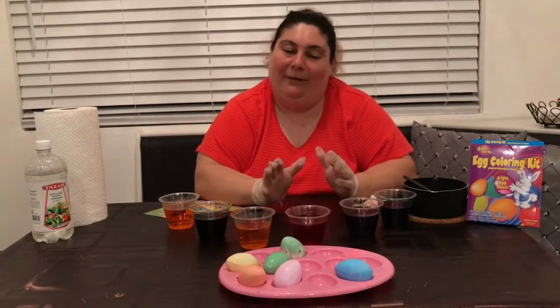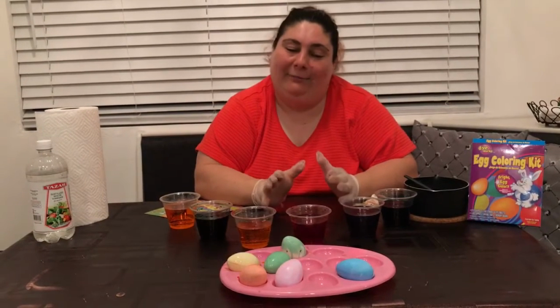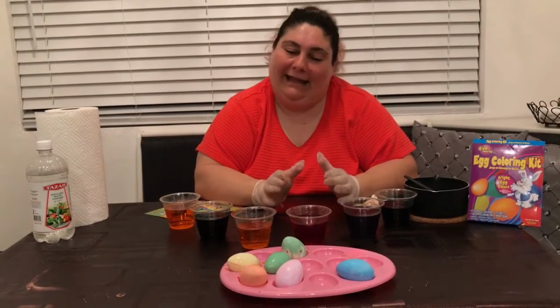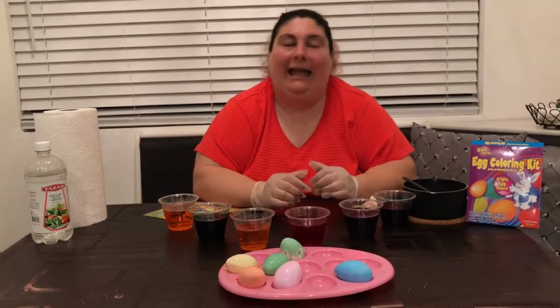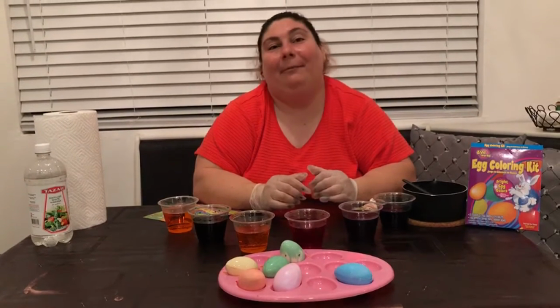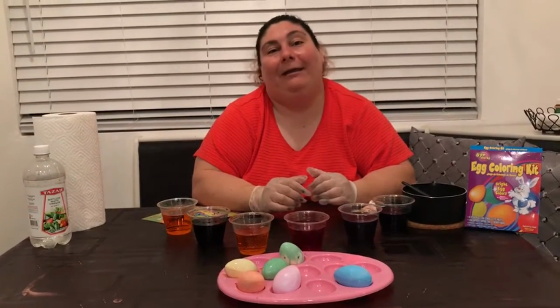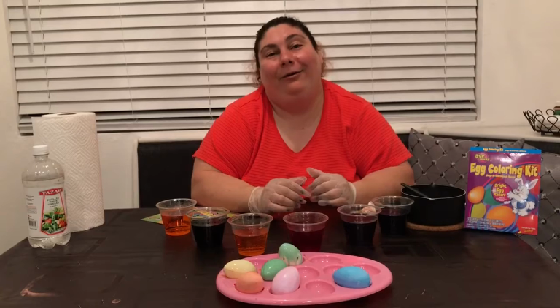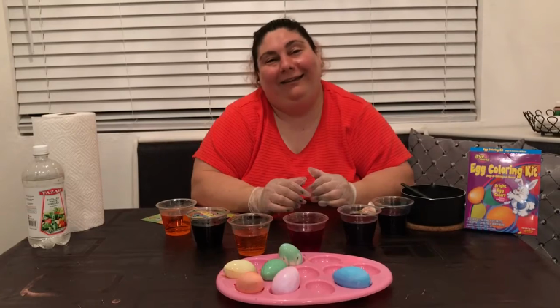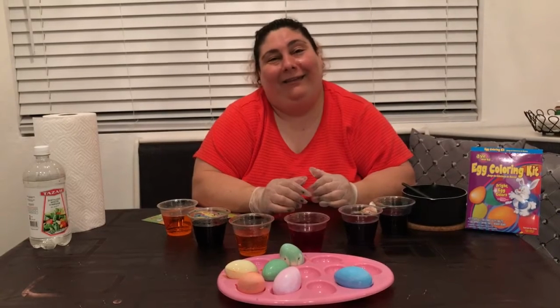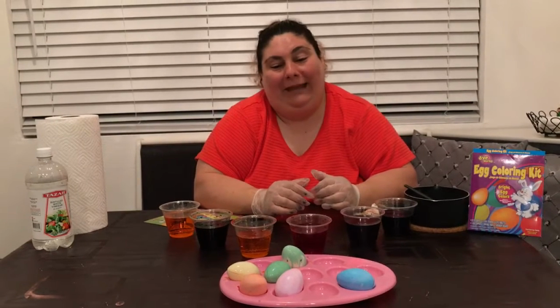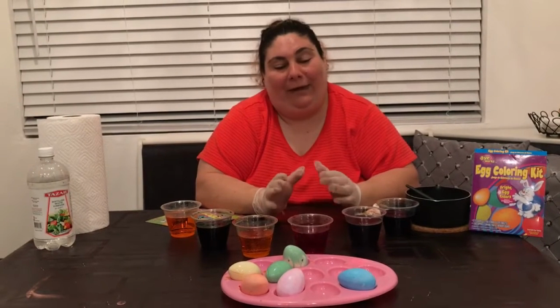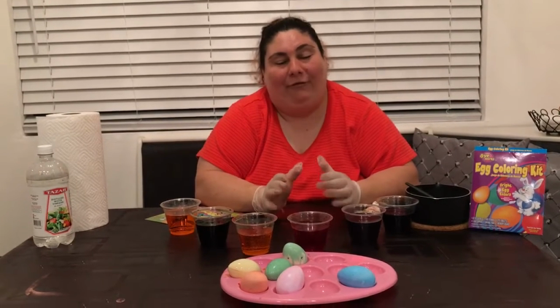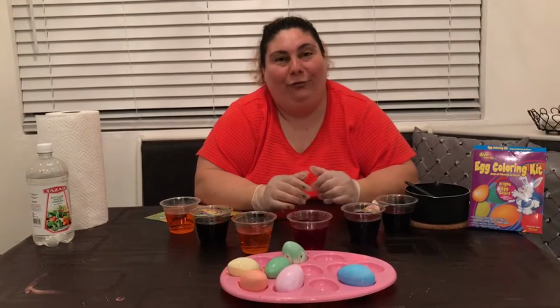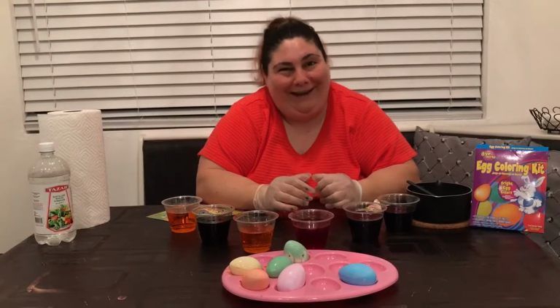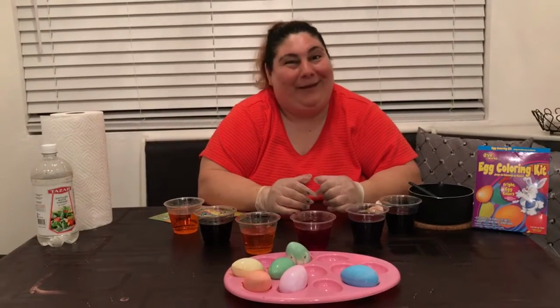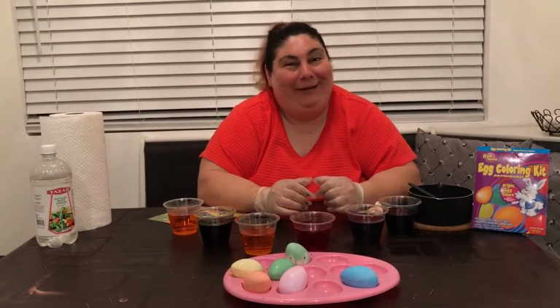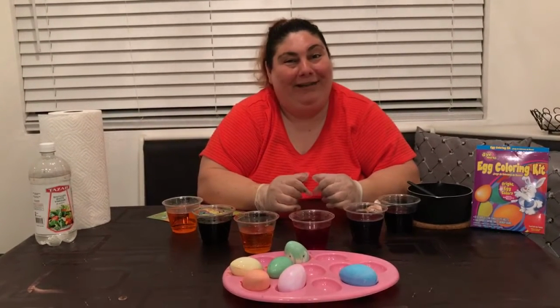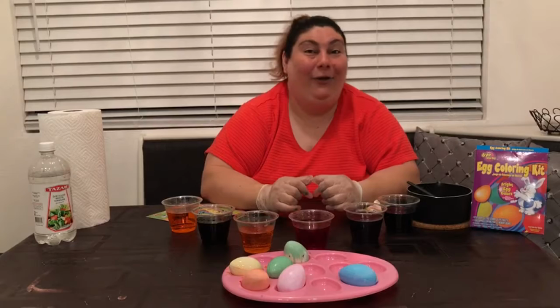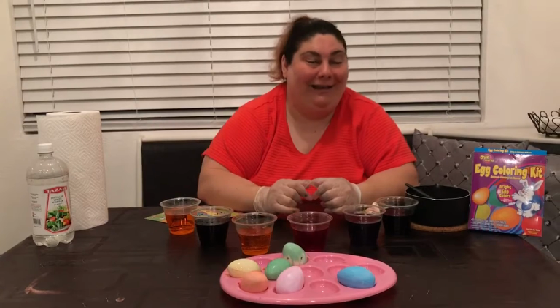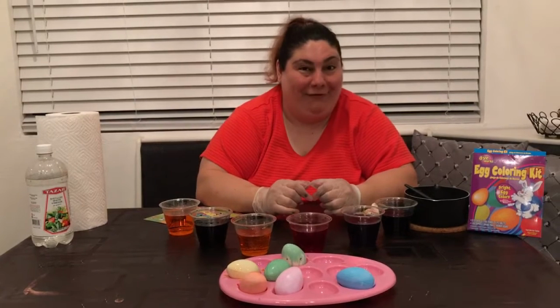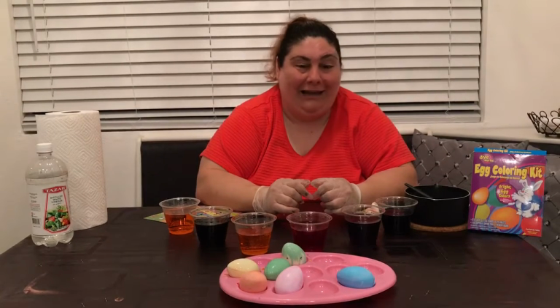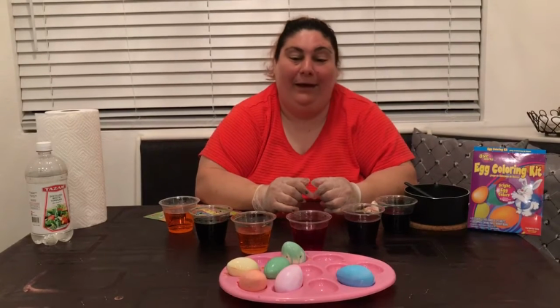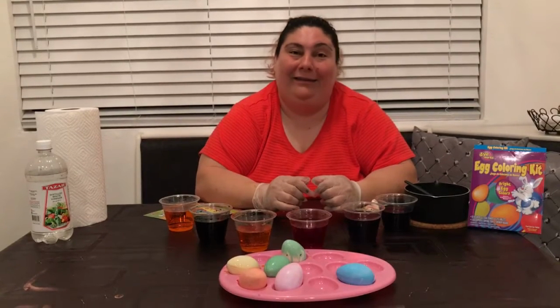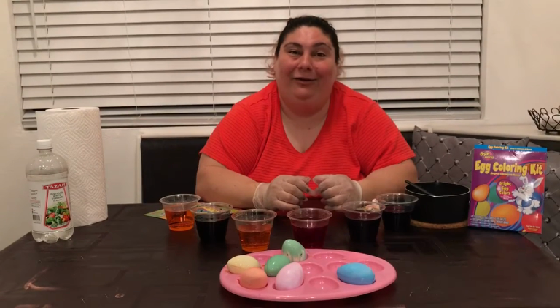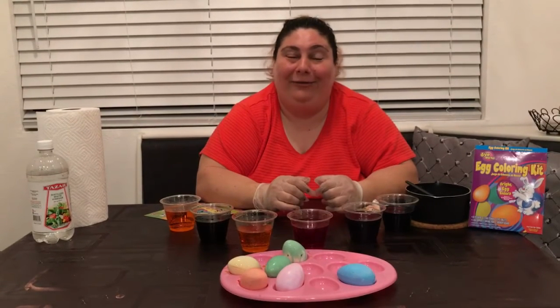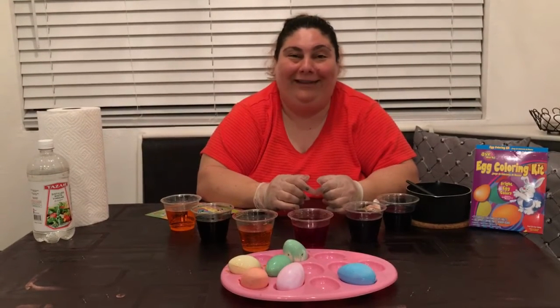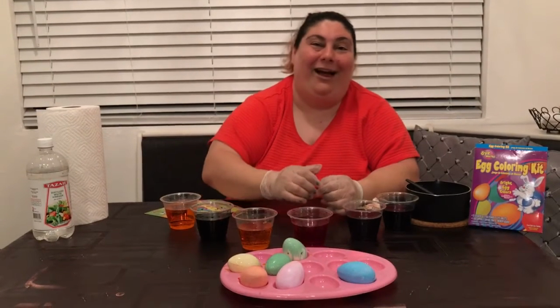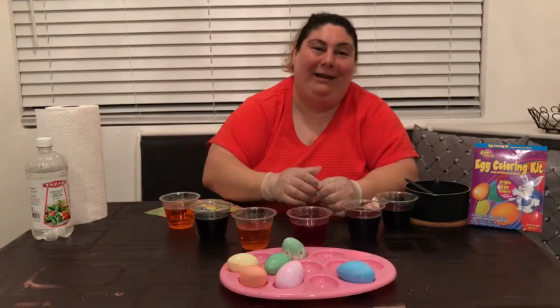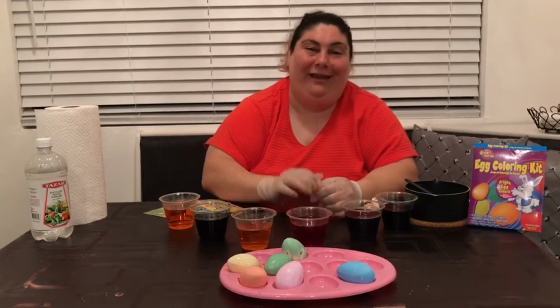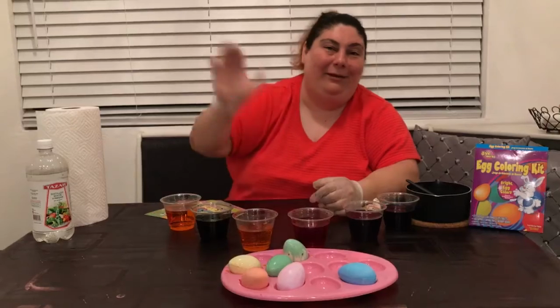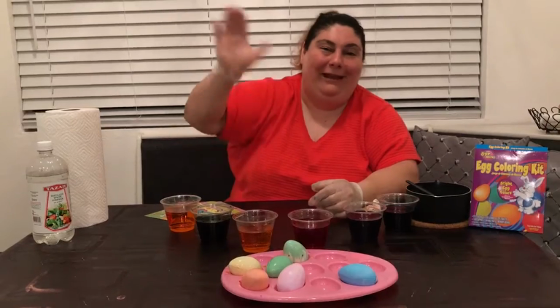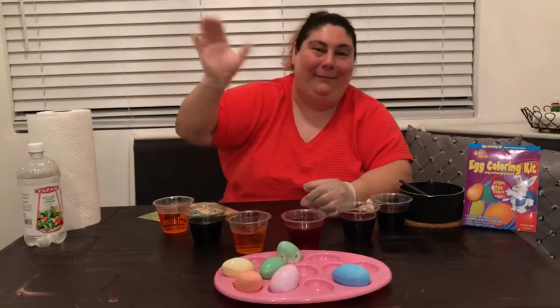I want to leave mine like that, and I'm going to paint some more eggs later so I can have a full tray. All right, my friends, I hope you guys had fun. I can't wait to see all your Easter eggs. All right, my dears, have a wonderful time. Bye!